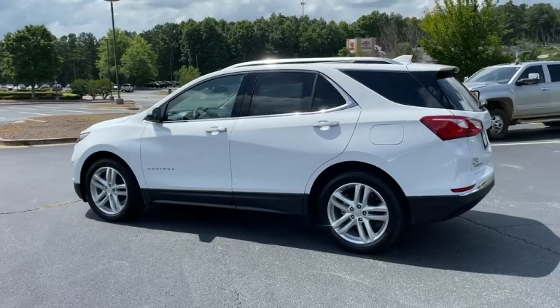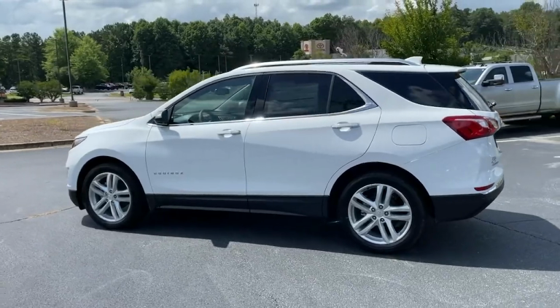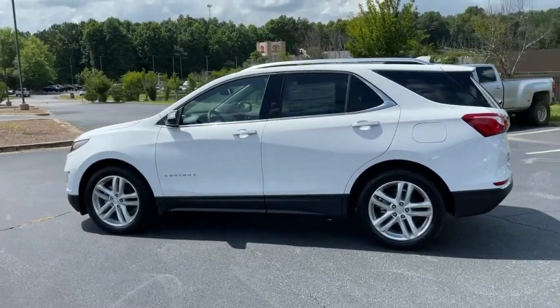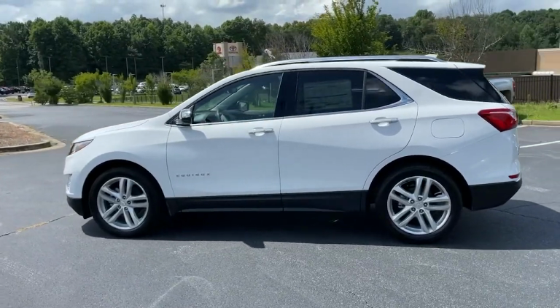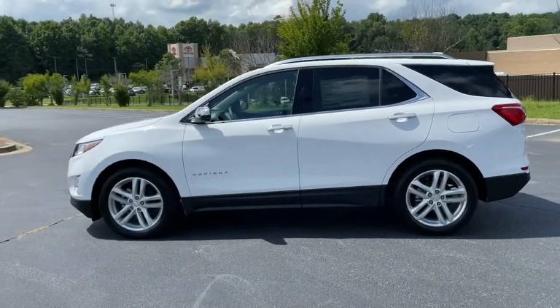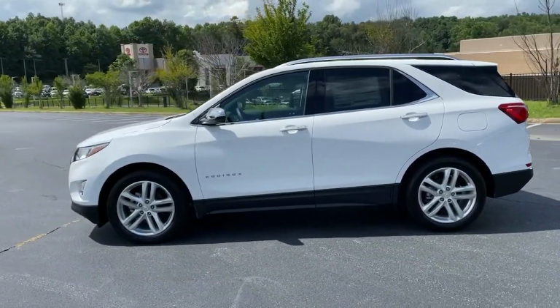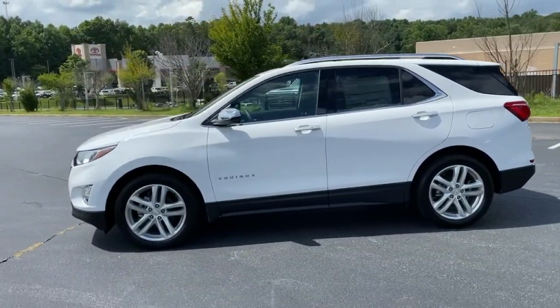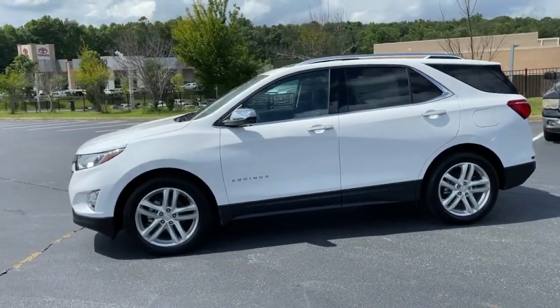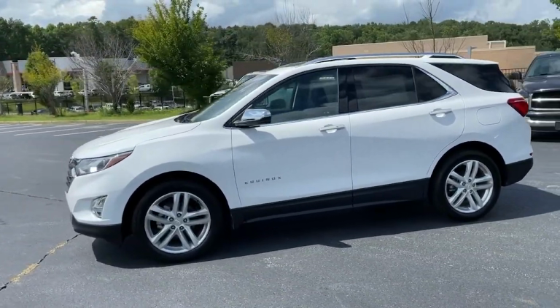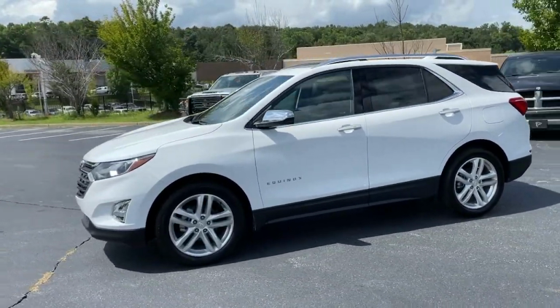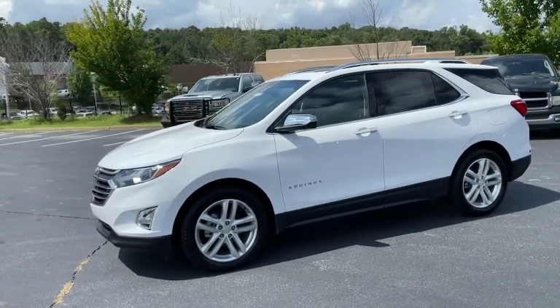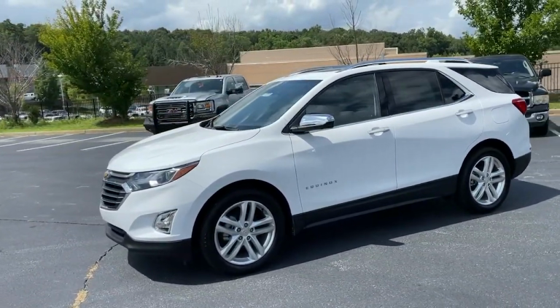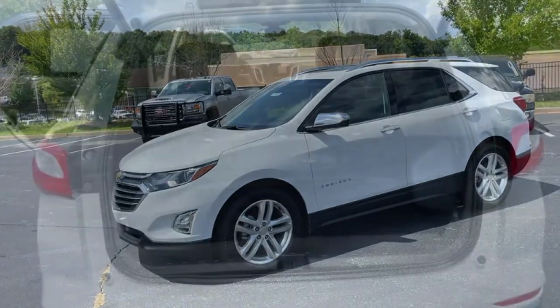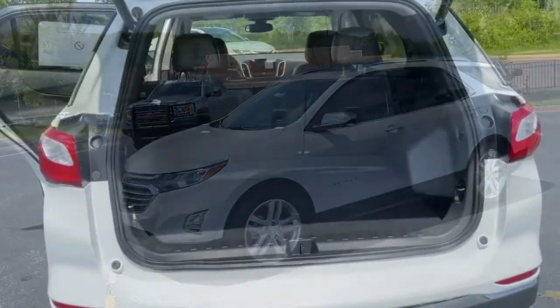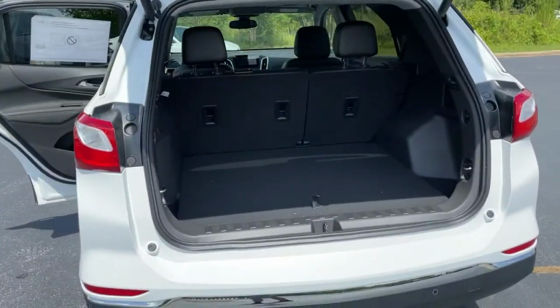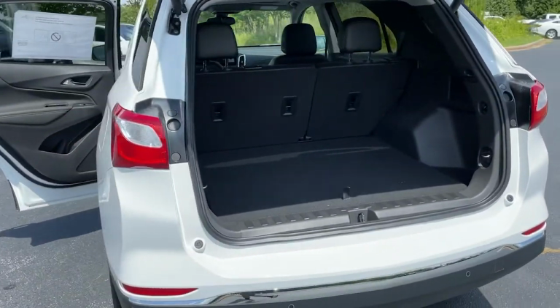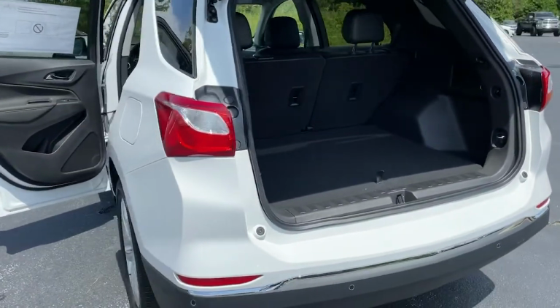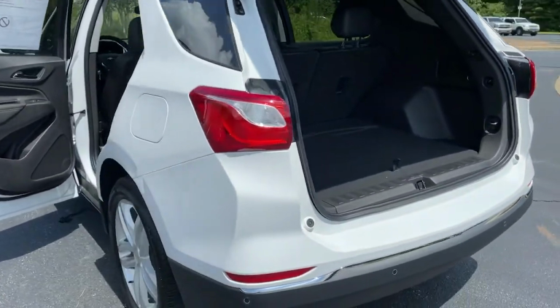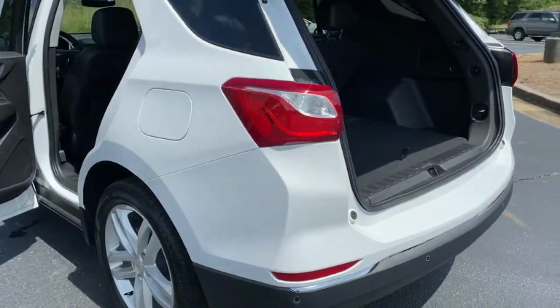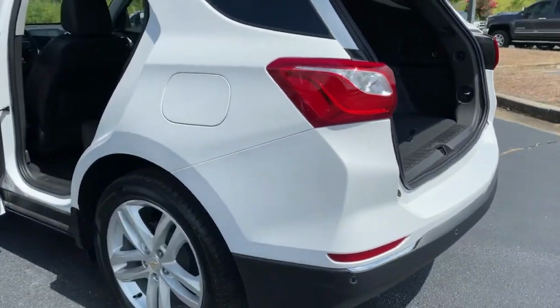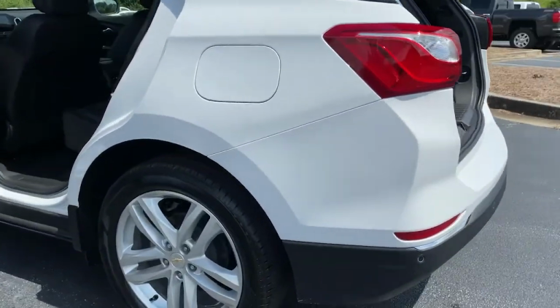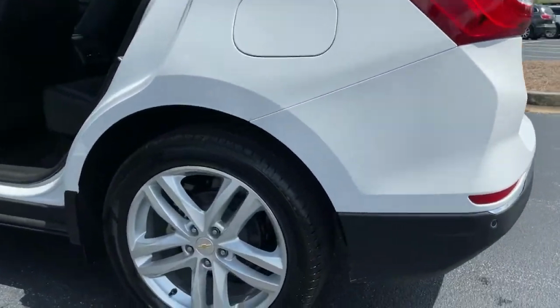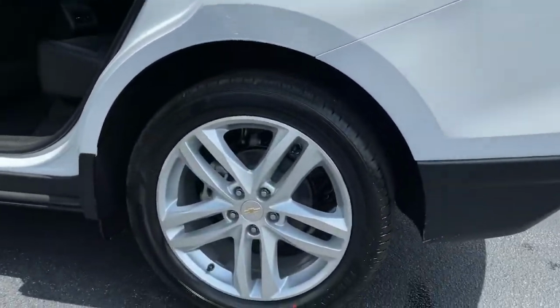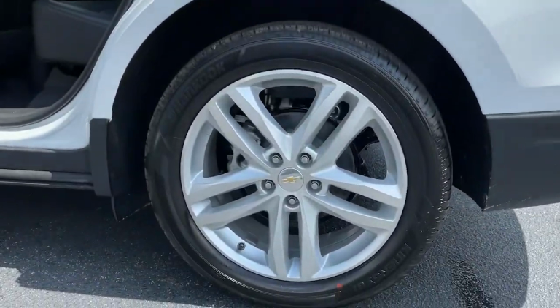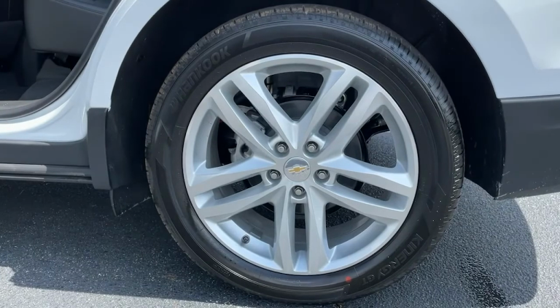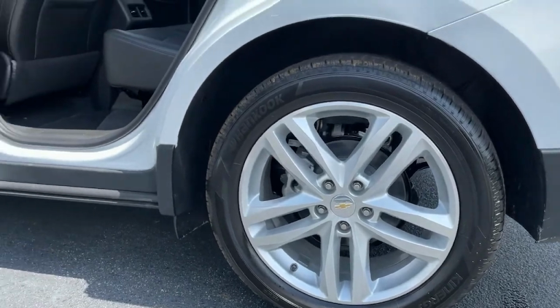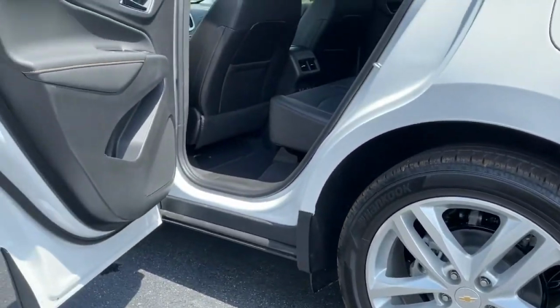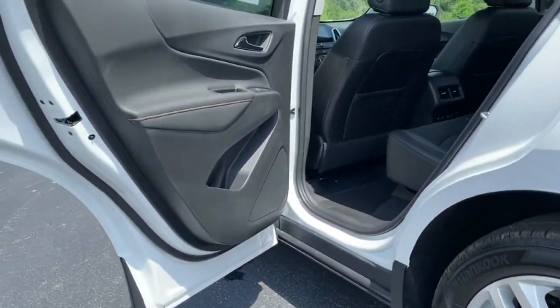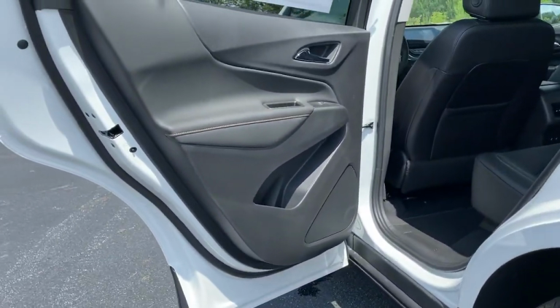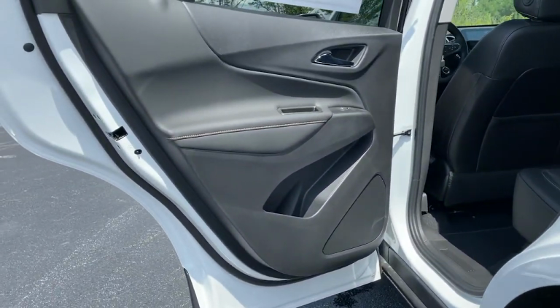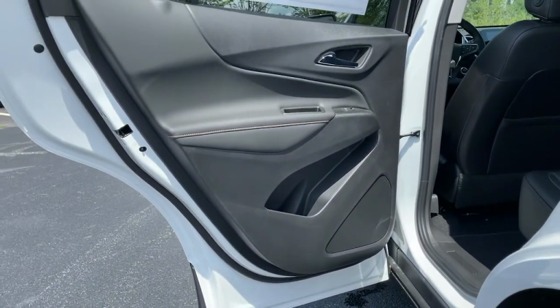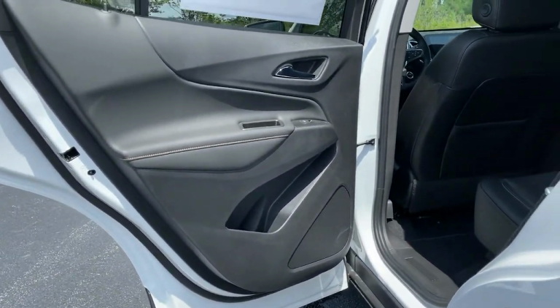Keyless entry, keyless start, power liftgate, backup camera, lane-keeping assist, remote engine start, fog lamps, satellite radio, heated mirrors, steering wheel audio controls.